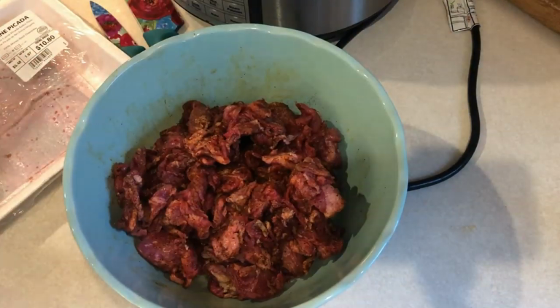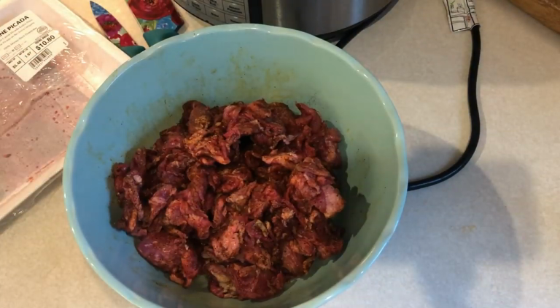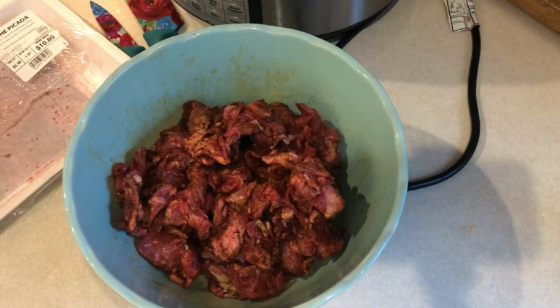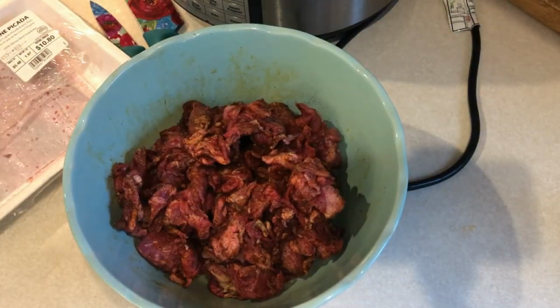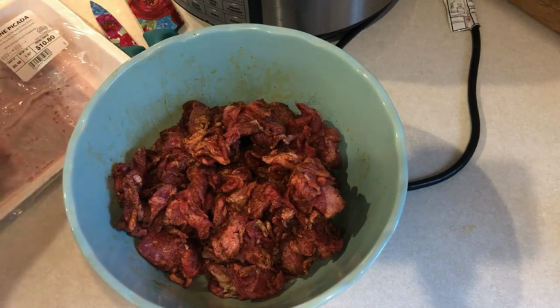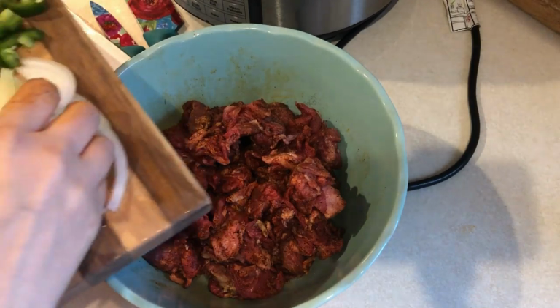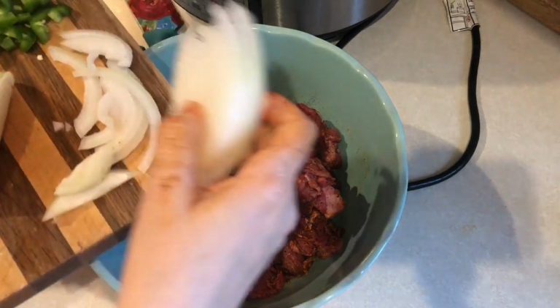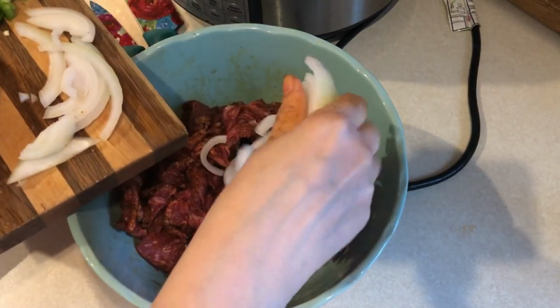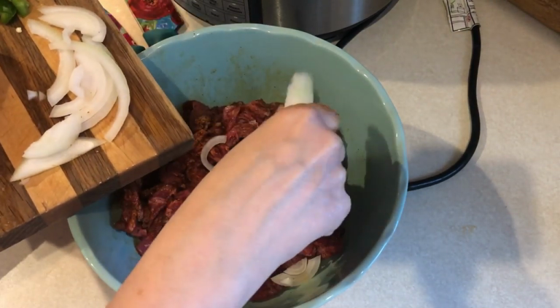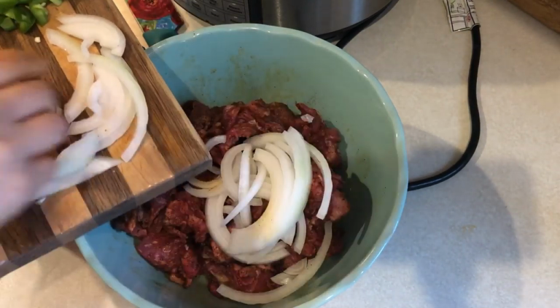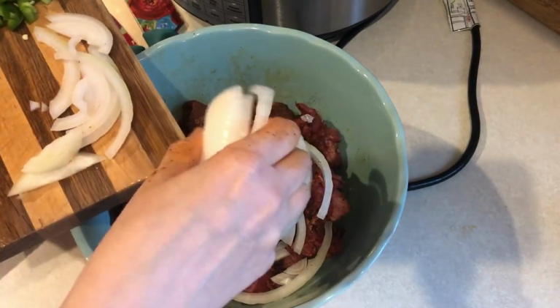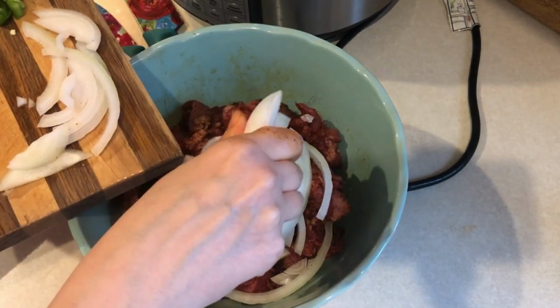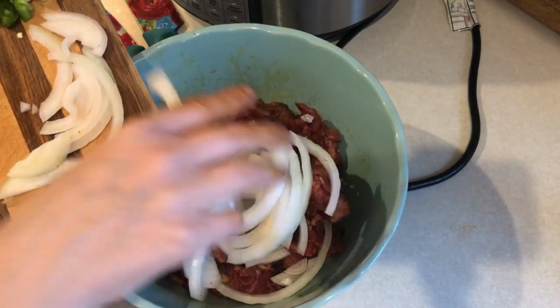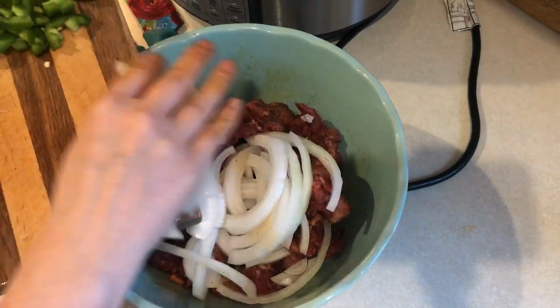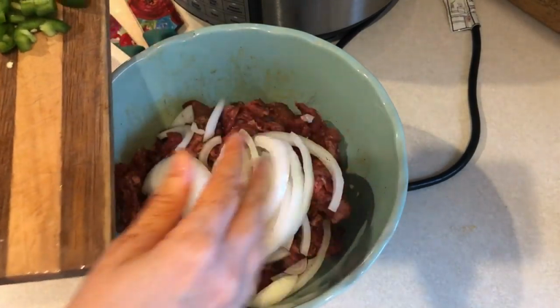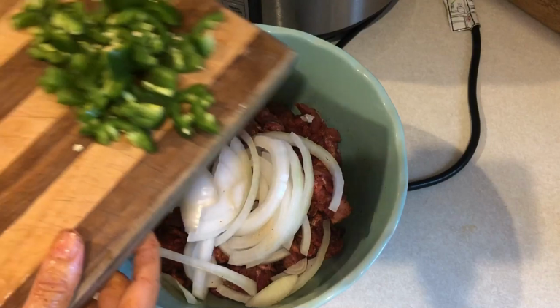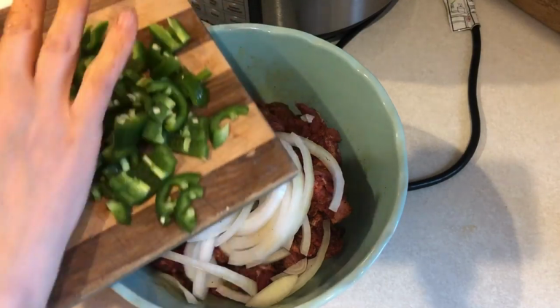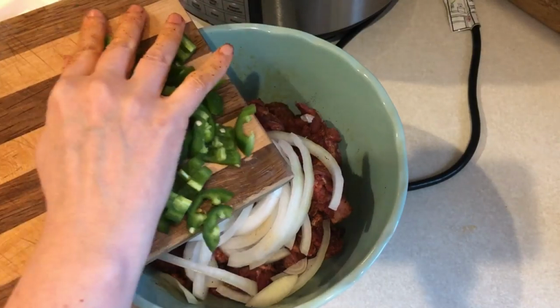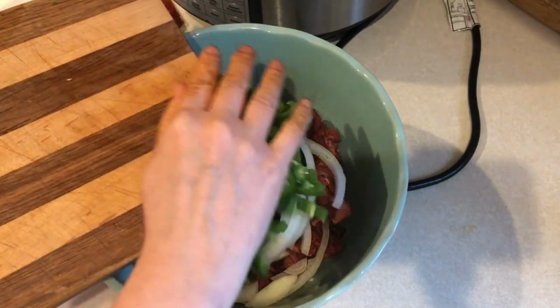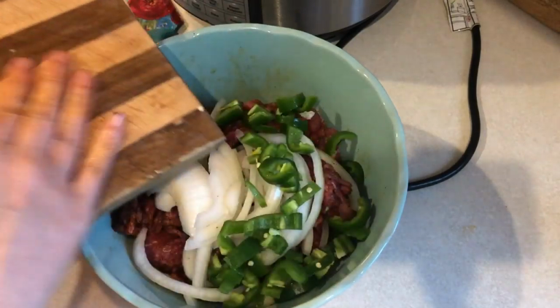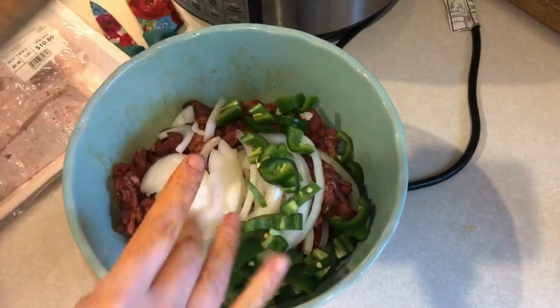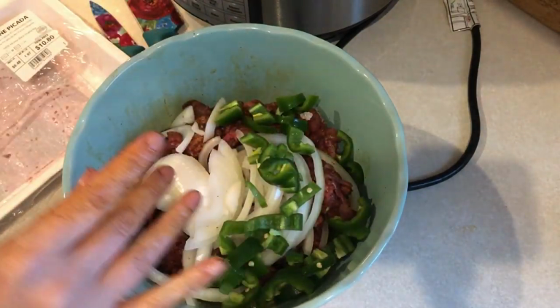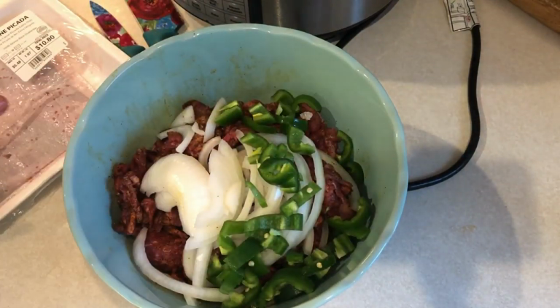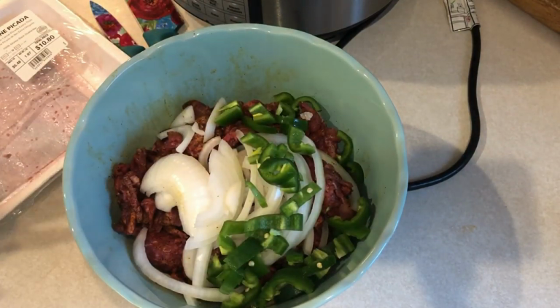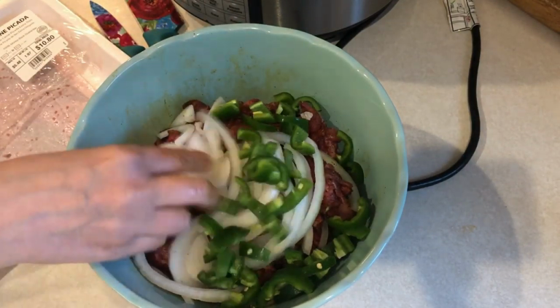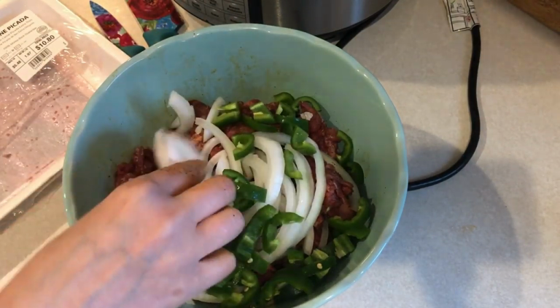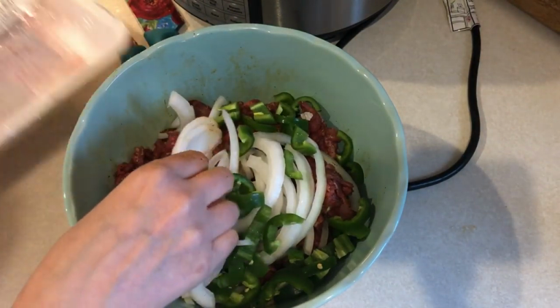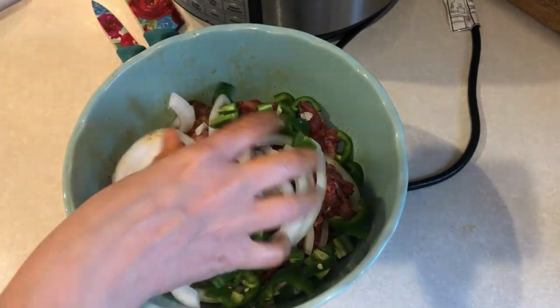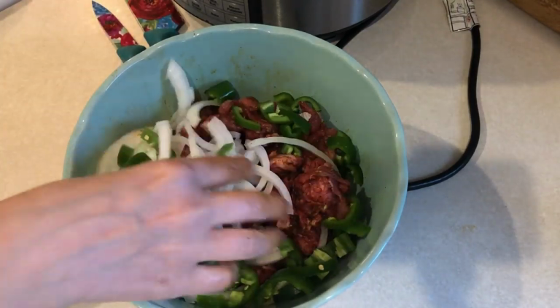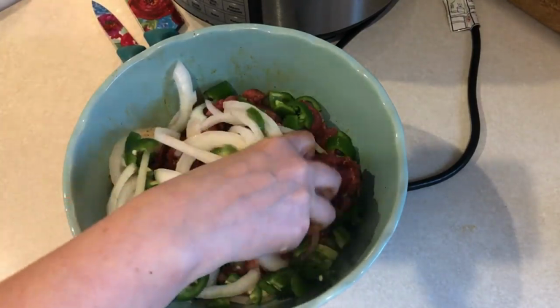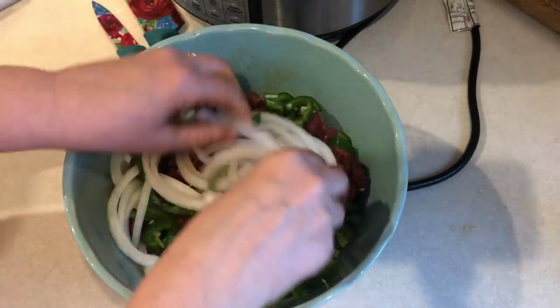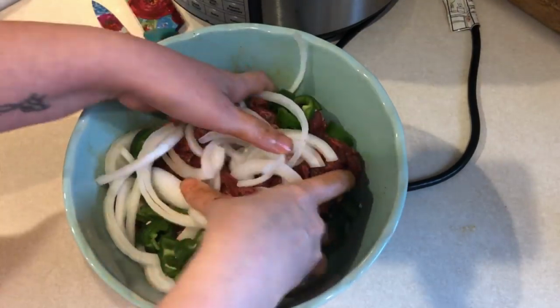I'm also going to add in a teaspoon of avocado oil. Then you just want to take your hands and mix it all up — this is really the best way to get the spices and the oil all incorporated into the meat.